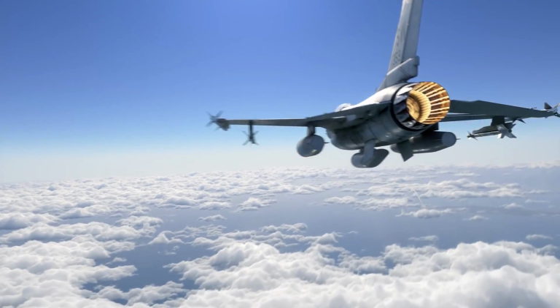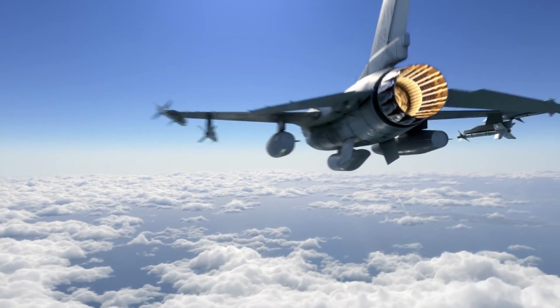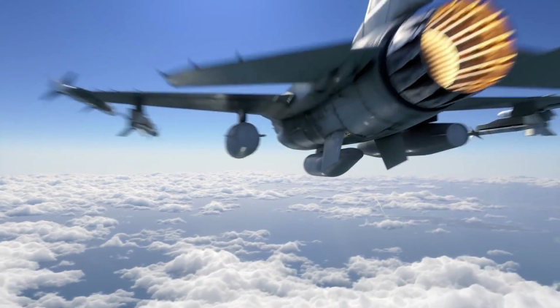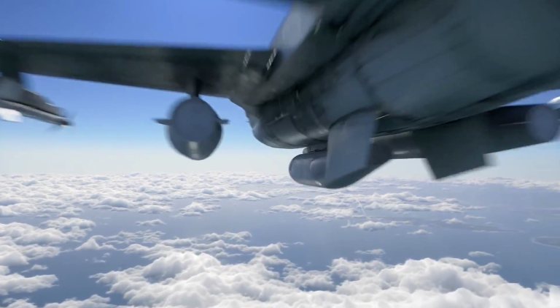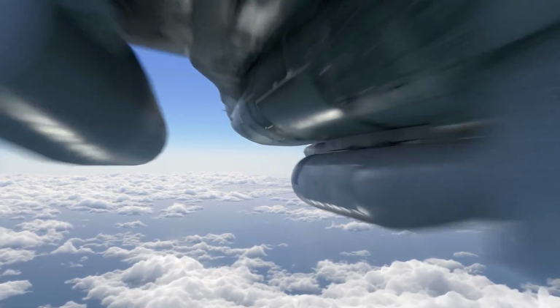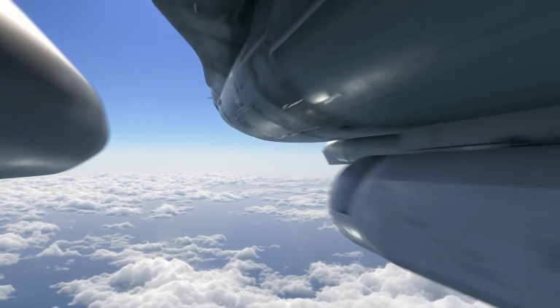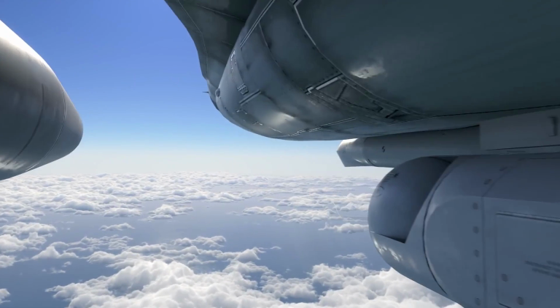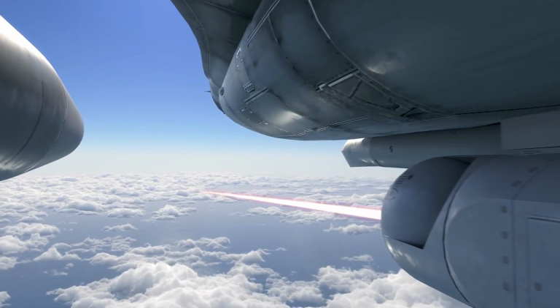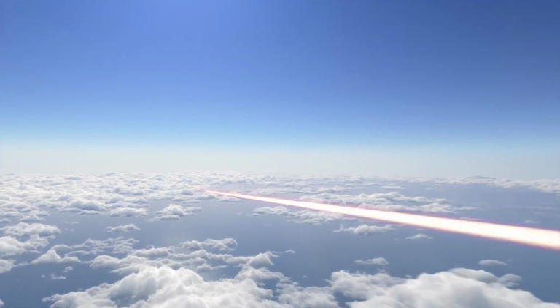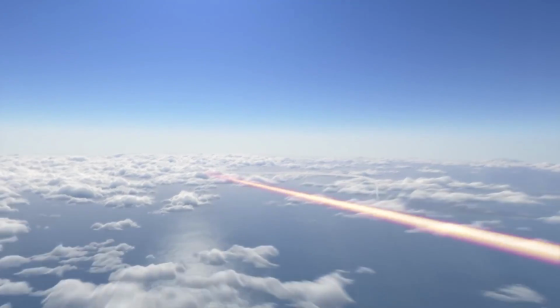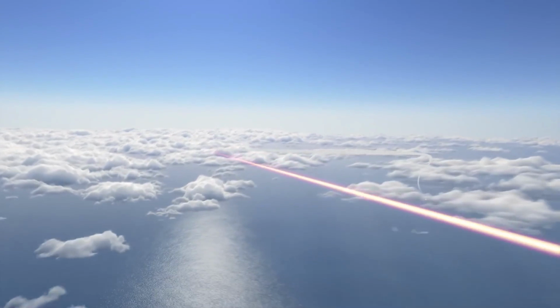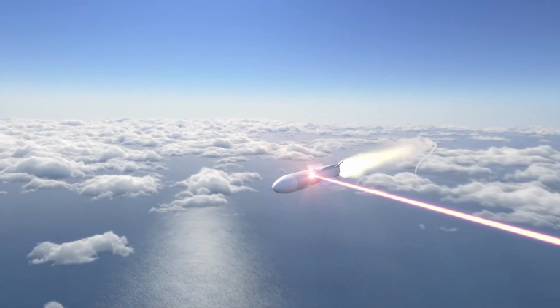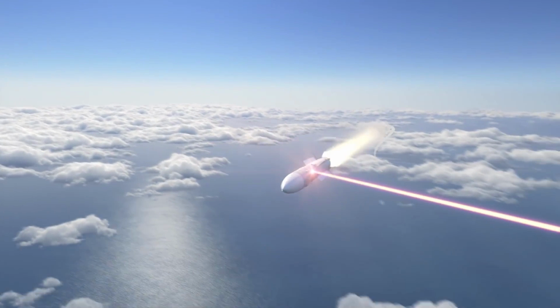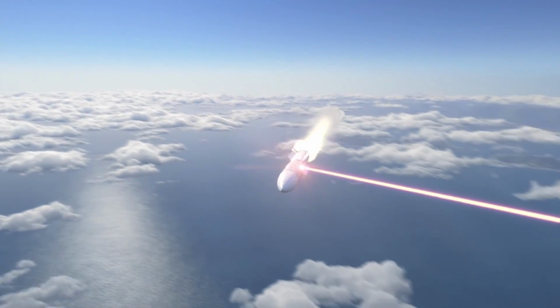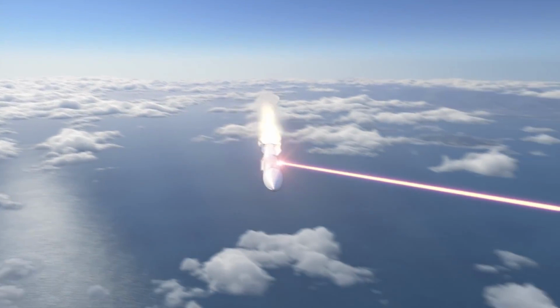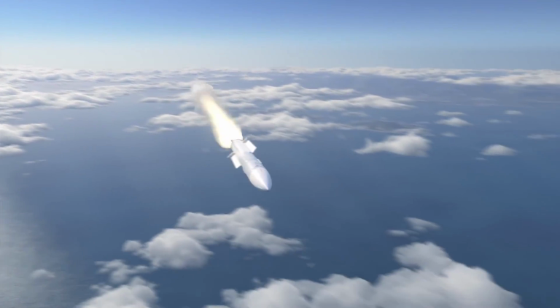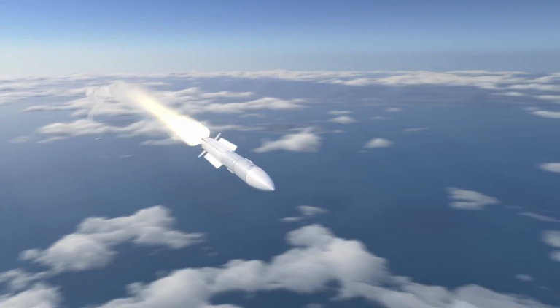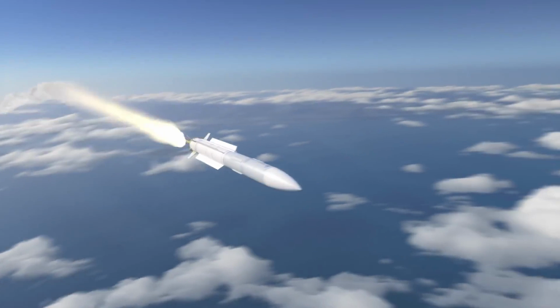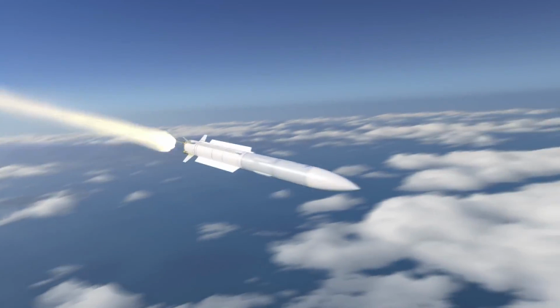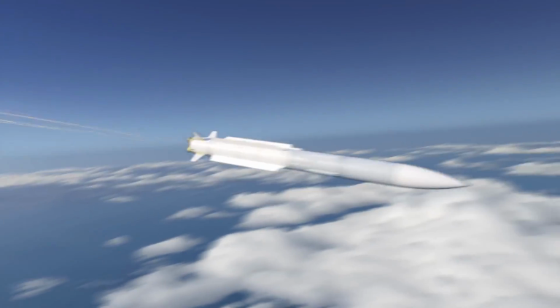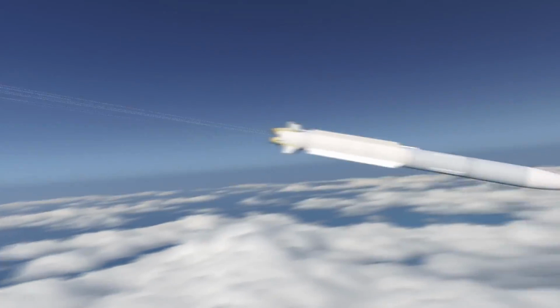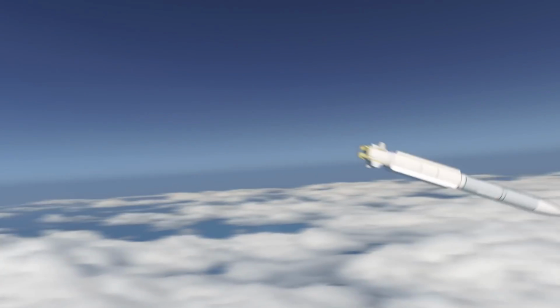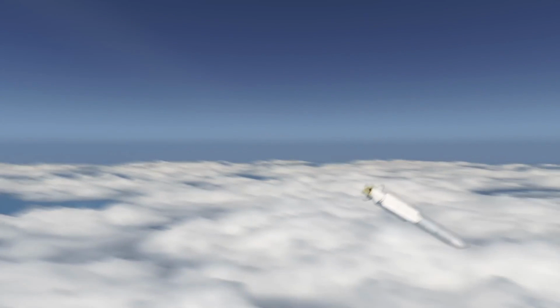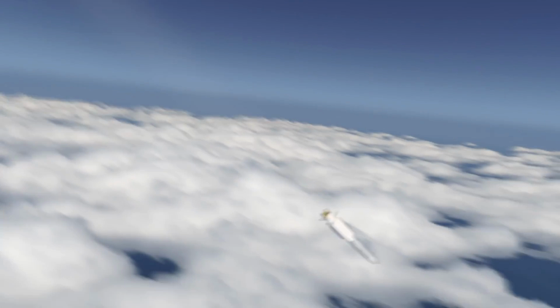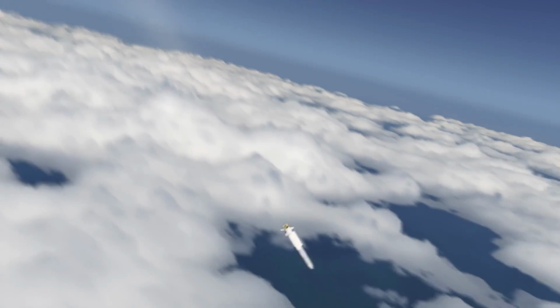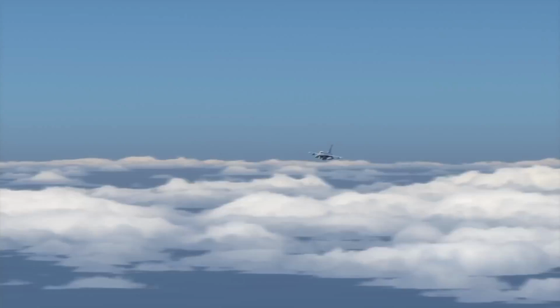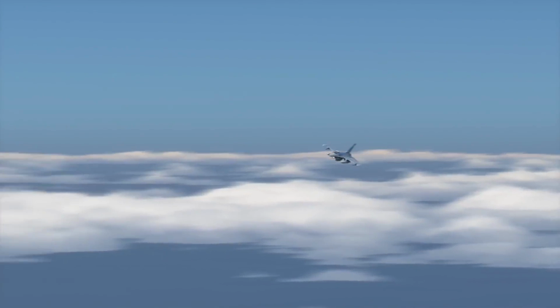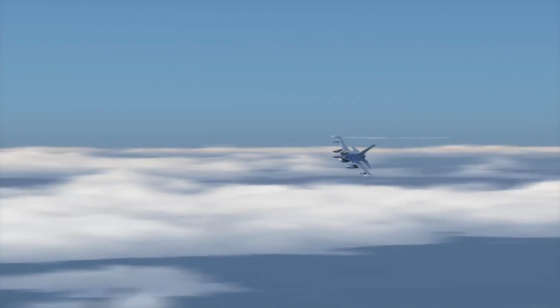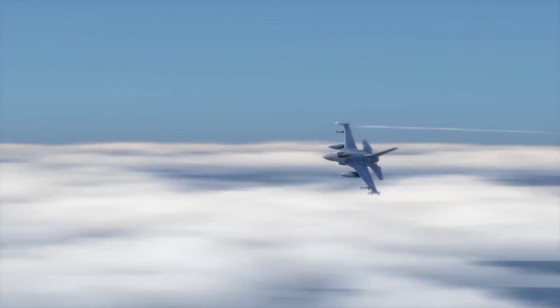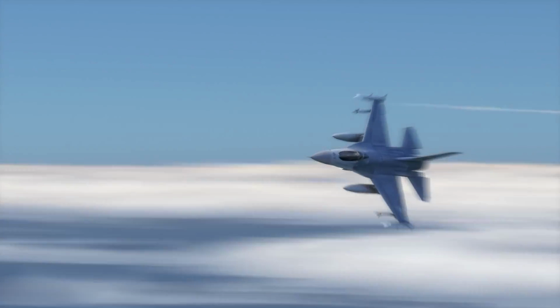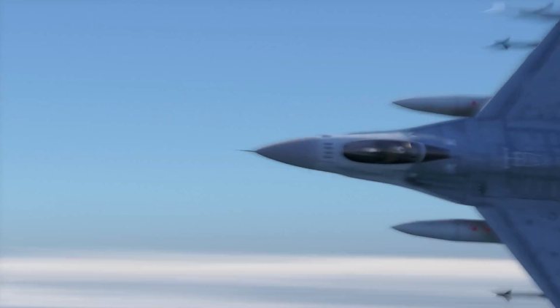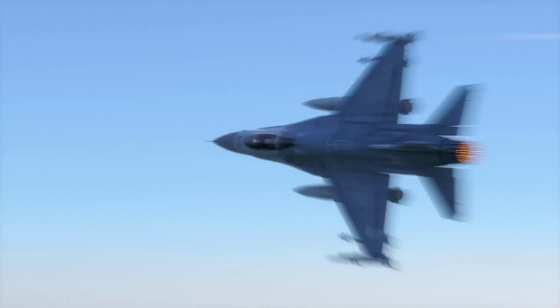Viper 1, engaged surface launch, lazing. Viper 1, splash, surface launch missile, bullseye 090, 140.